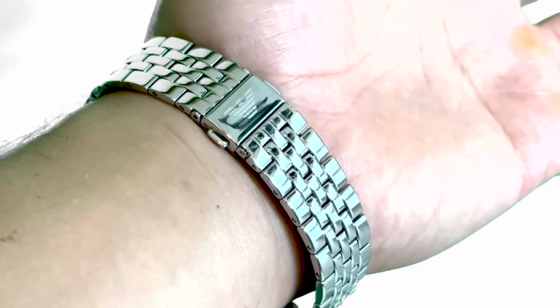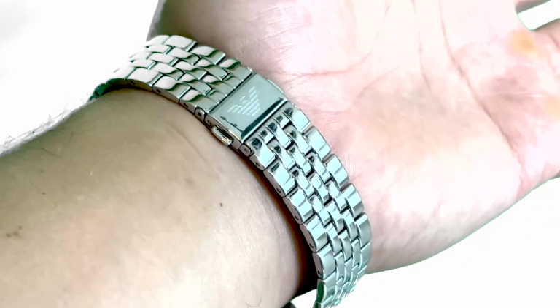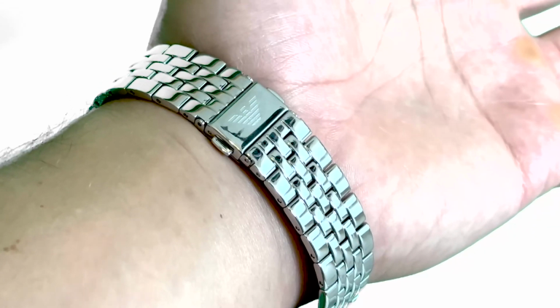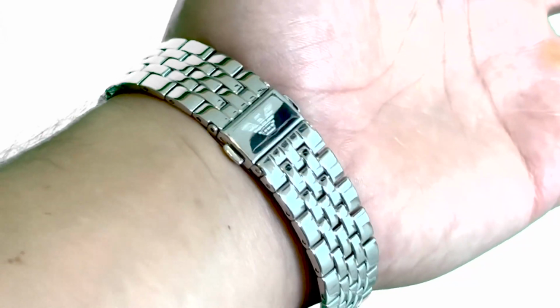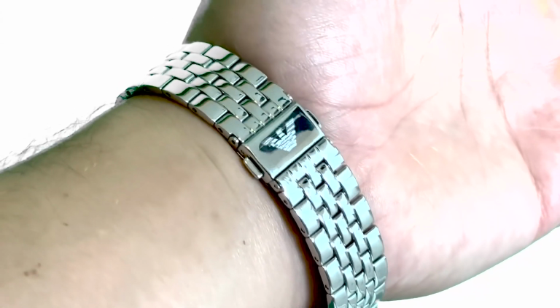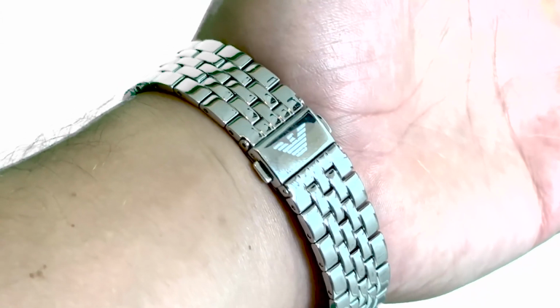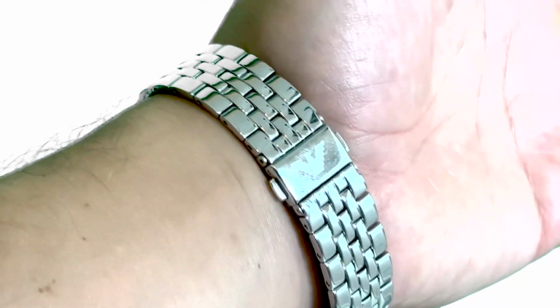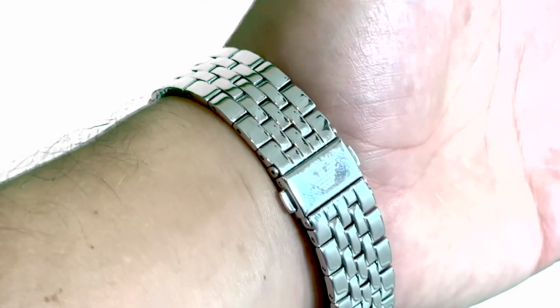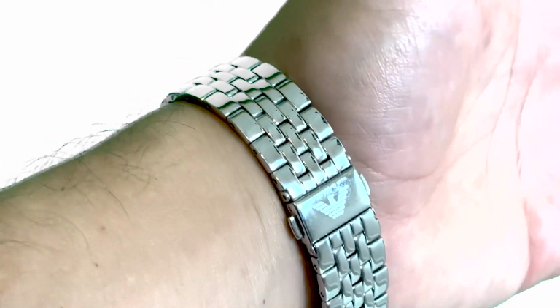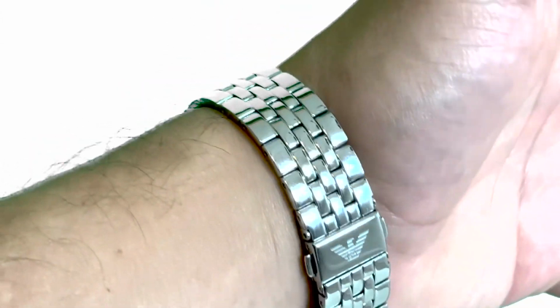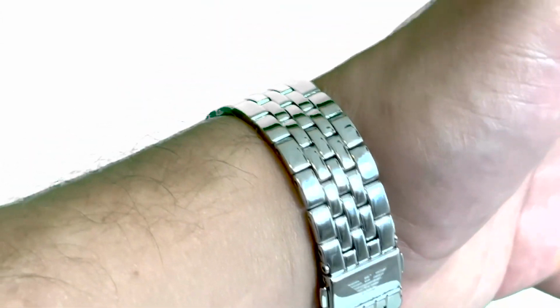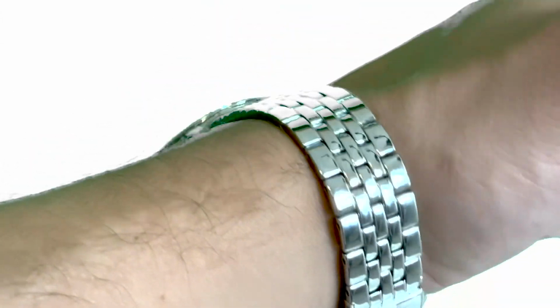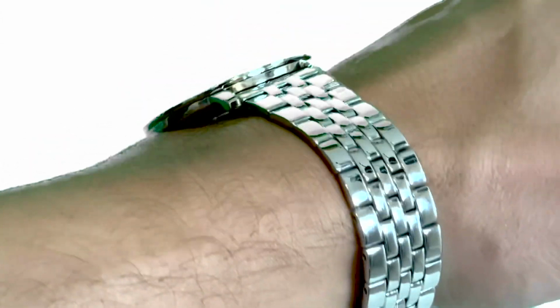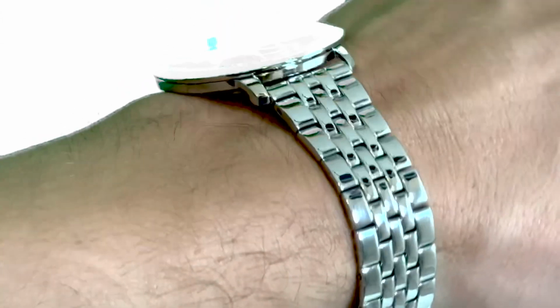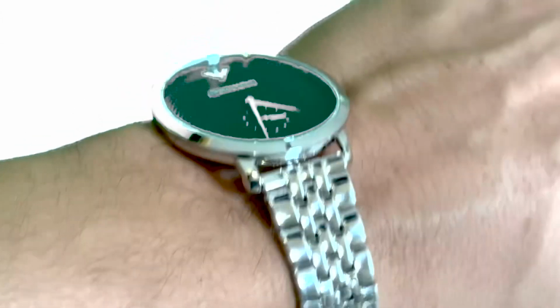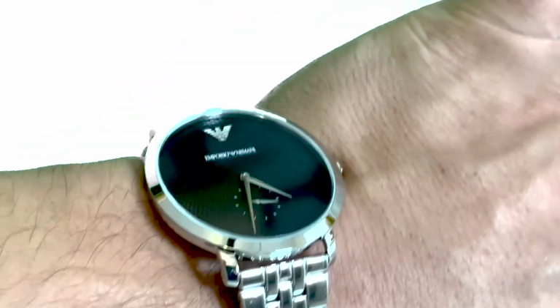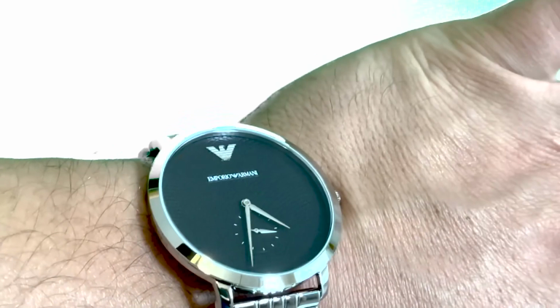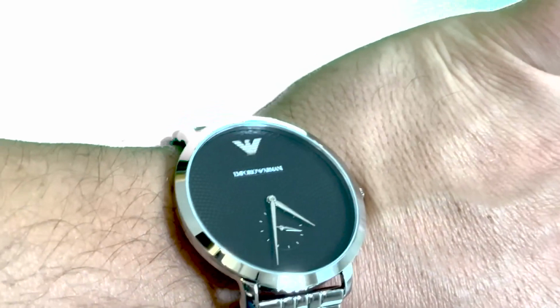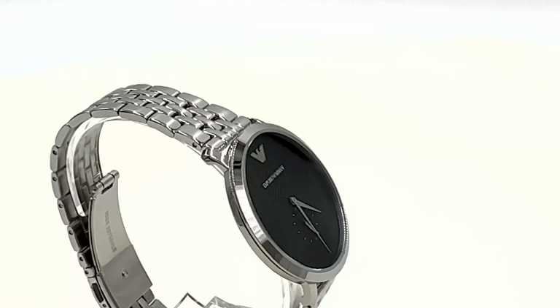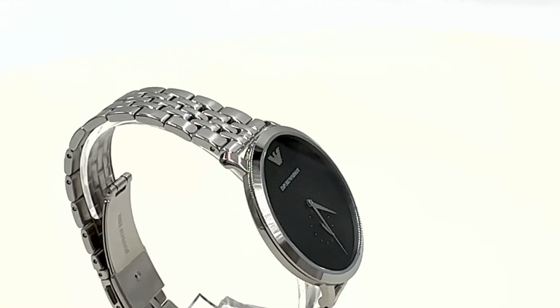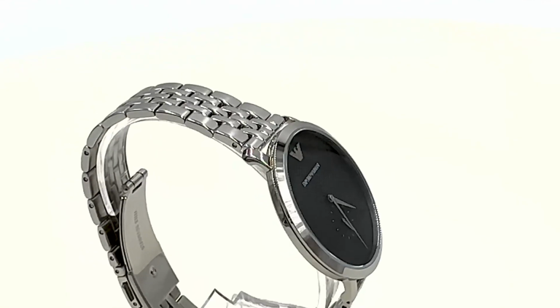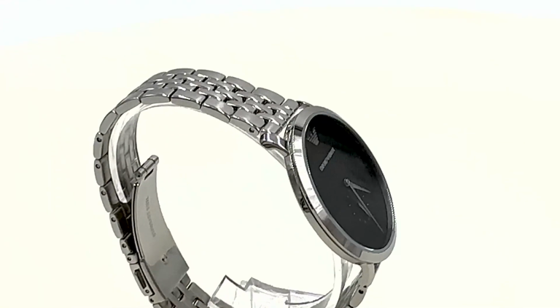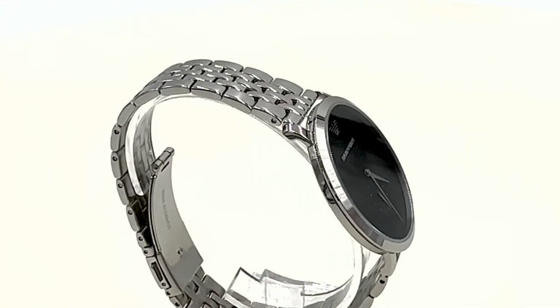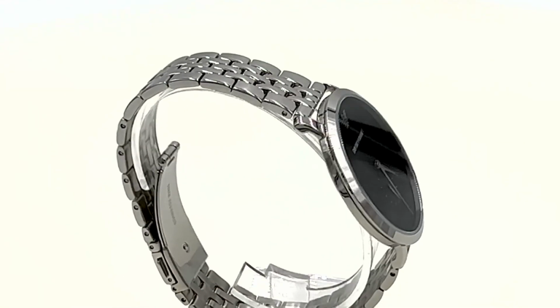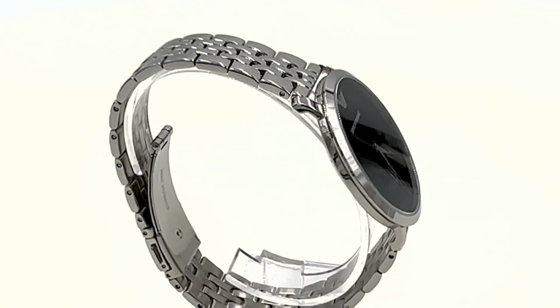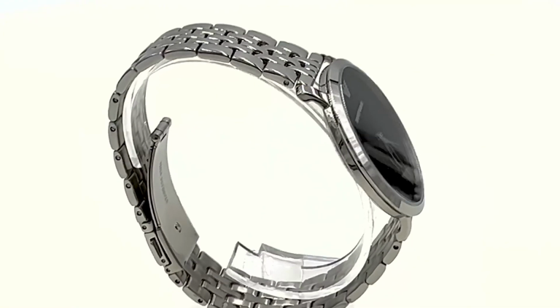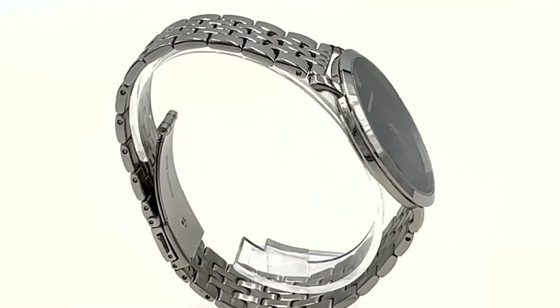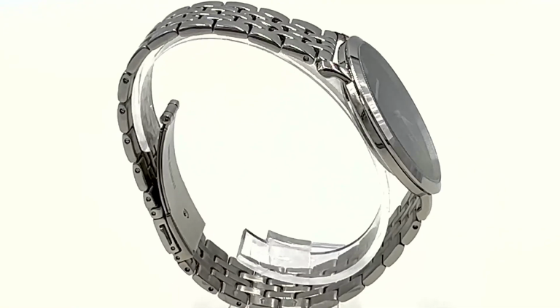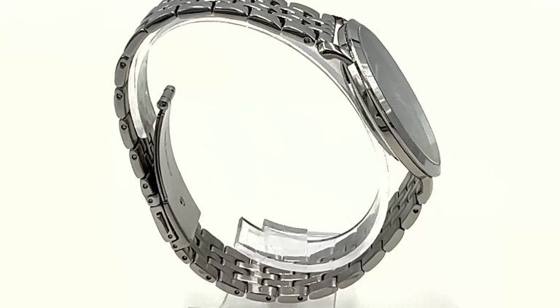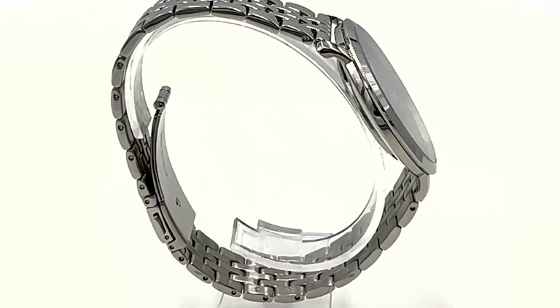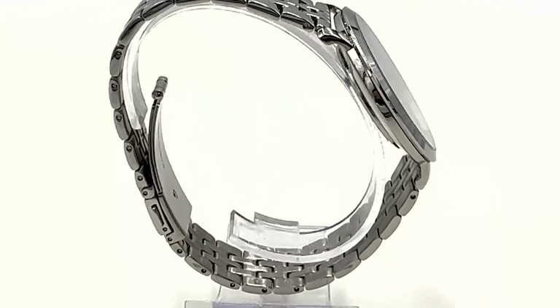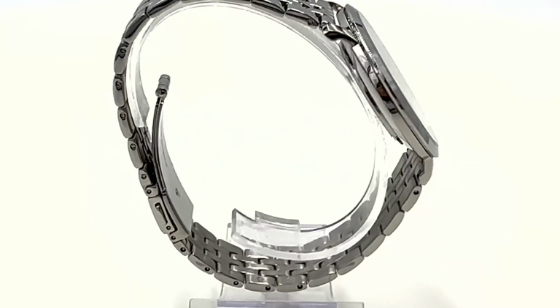The watch's fold-over clasp, paired with a push-button release, ensures it sits comfortably on any wrist. Dive into a blend of tradition and innovation with the Emporio Armani Modern Slim Quartz Men's Watch.